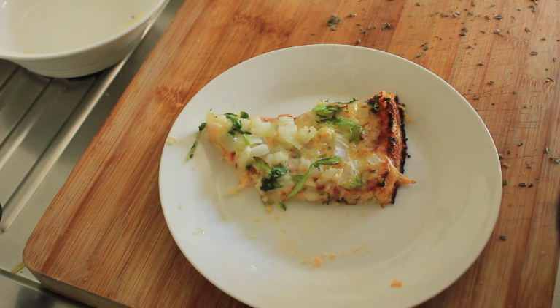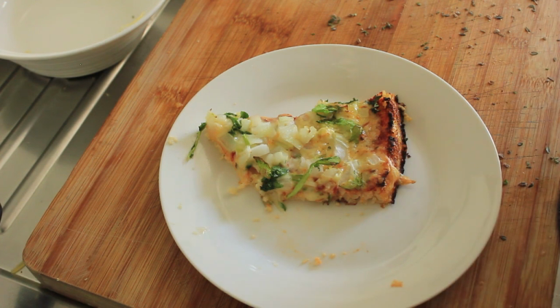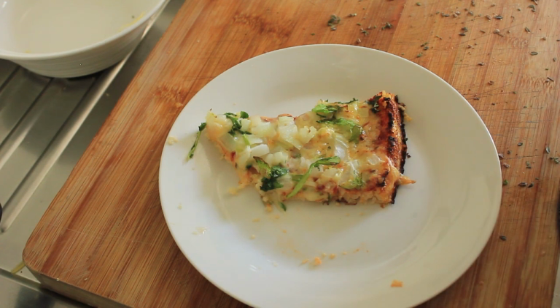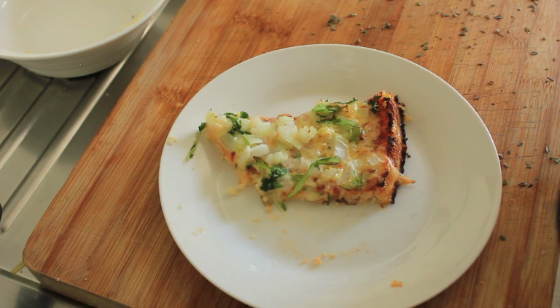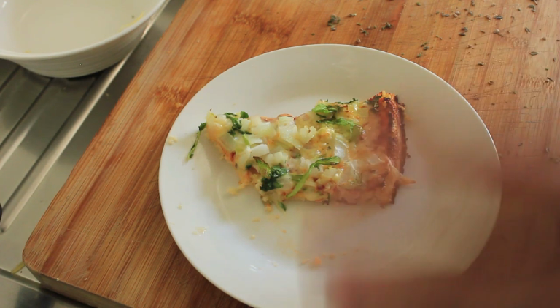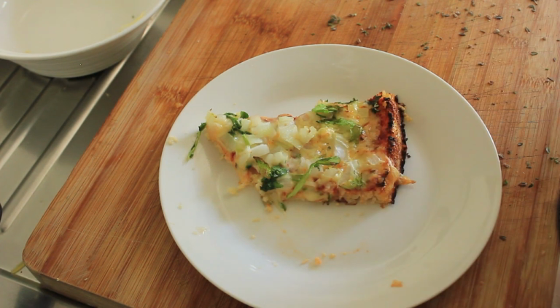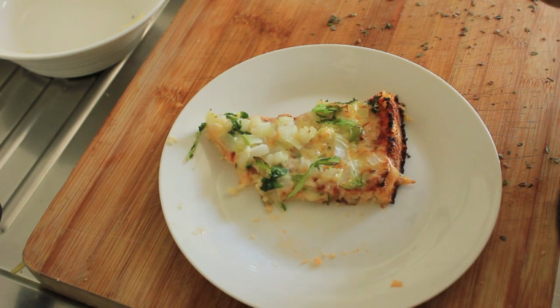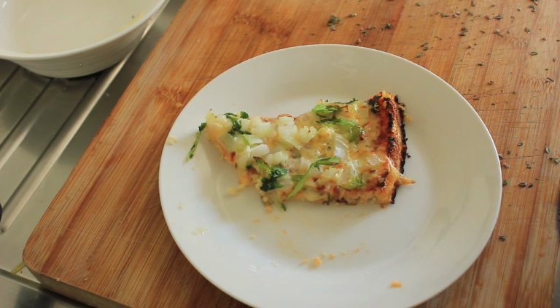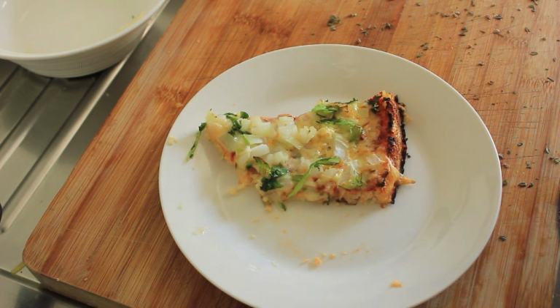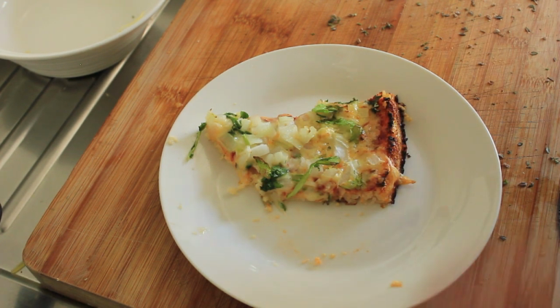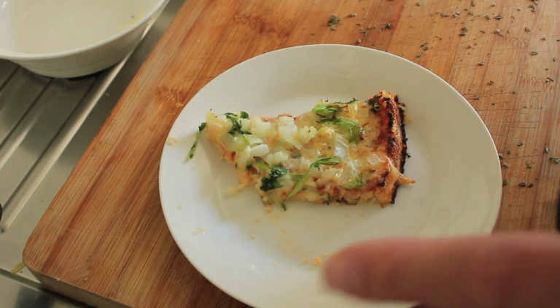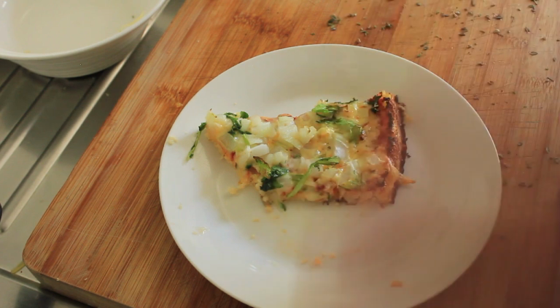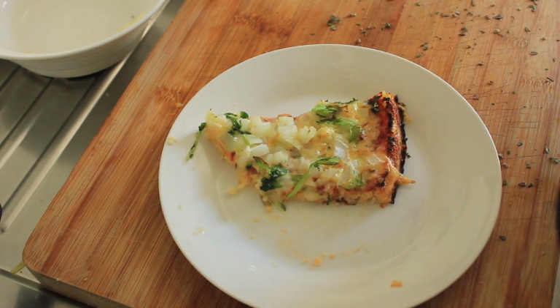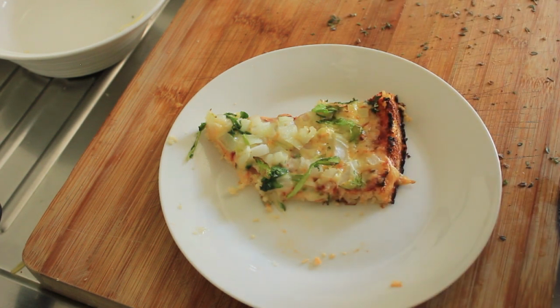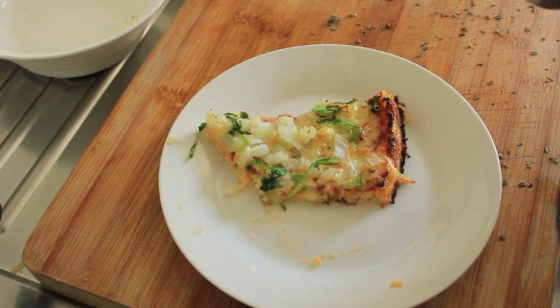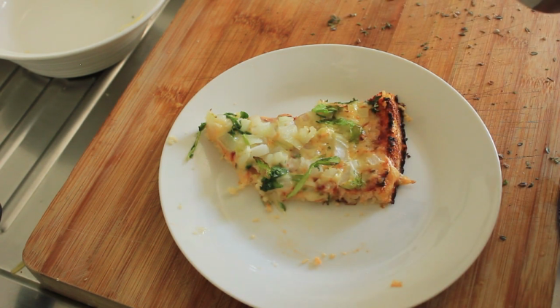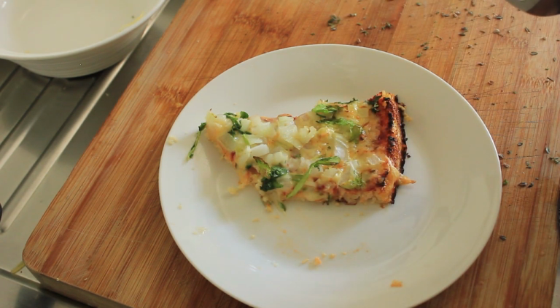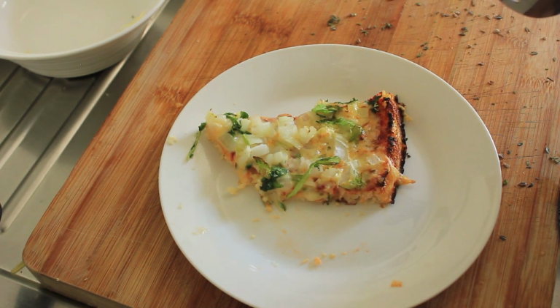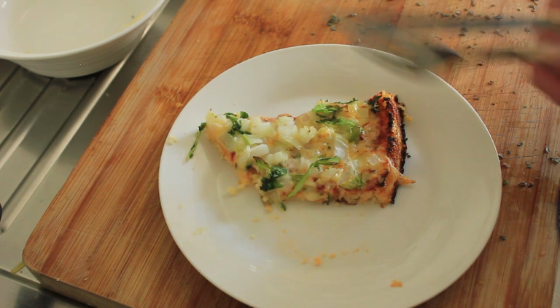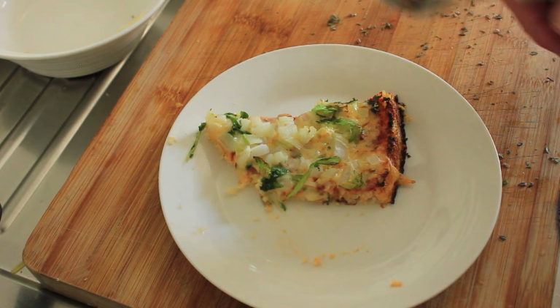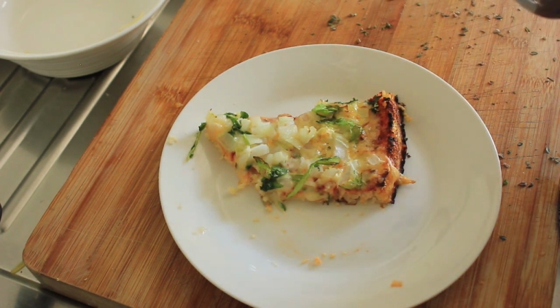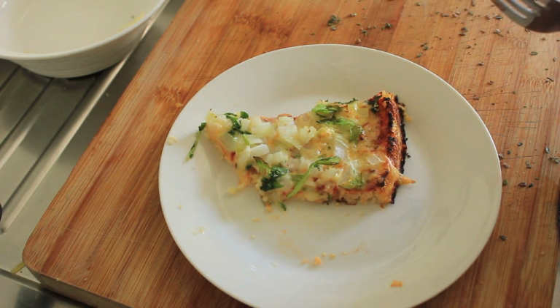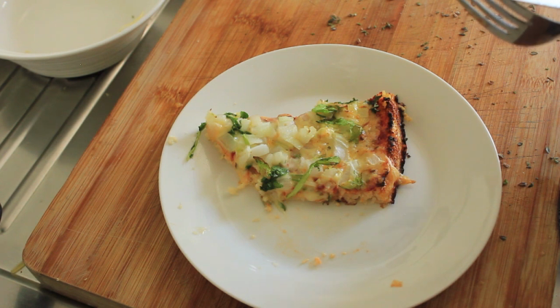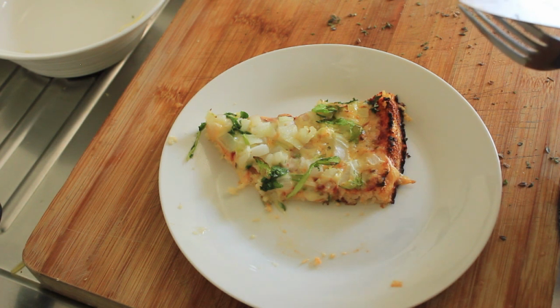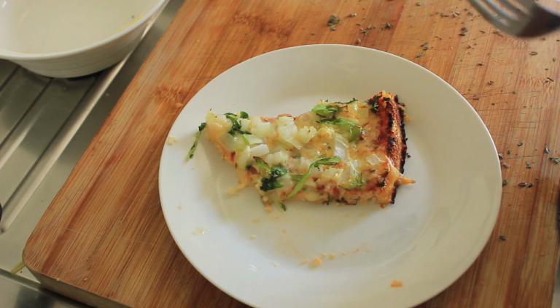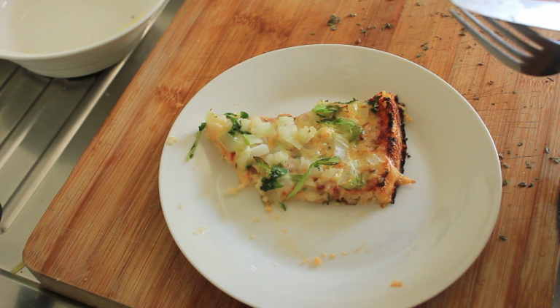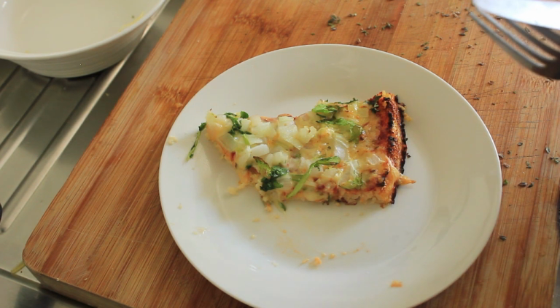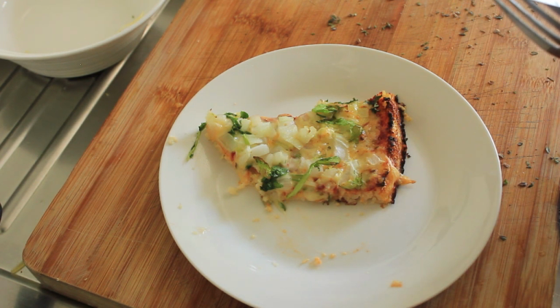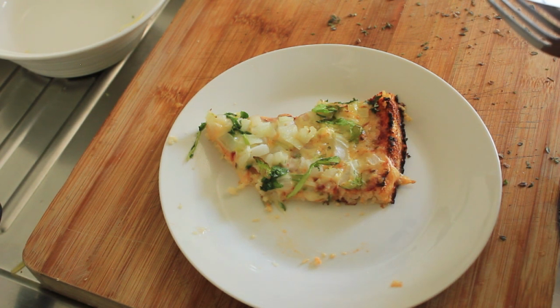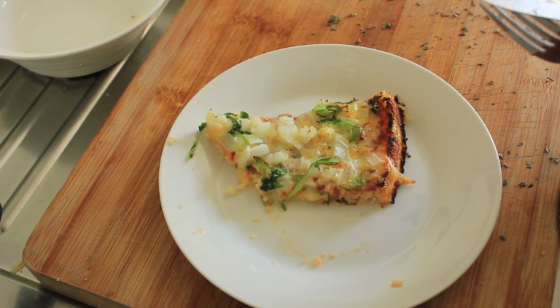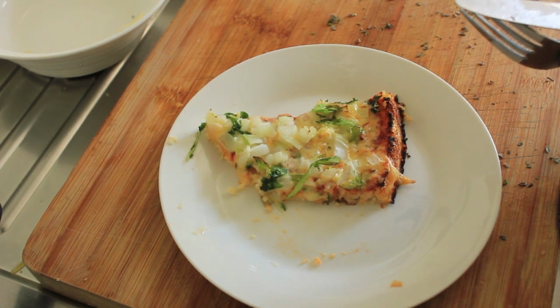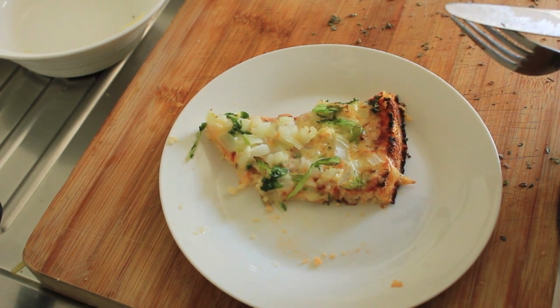Thank you so much for watching — give it a go. It's not the easiest of recipes, but if you can get it right then you've got yourself a beautiful low-carb pizza. Catch you on the next recipe.